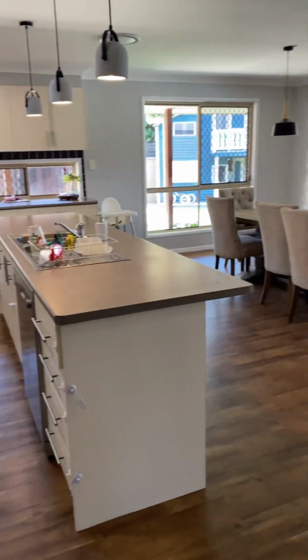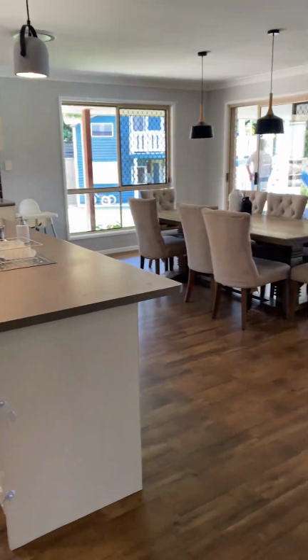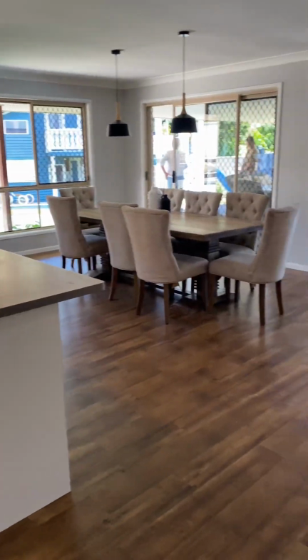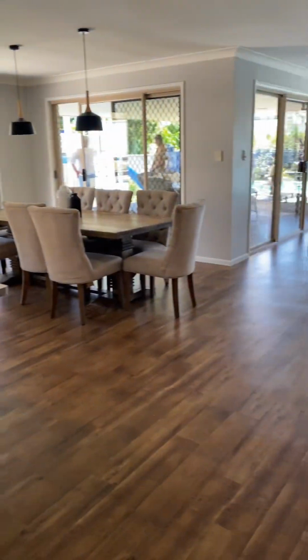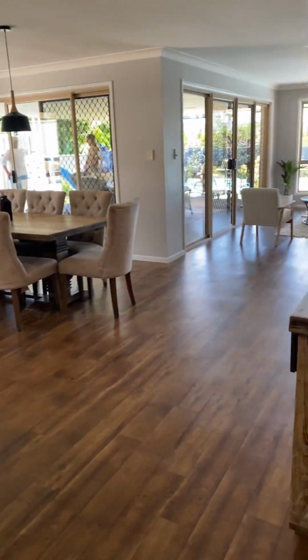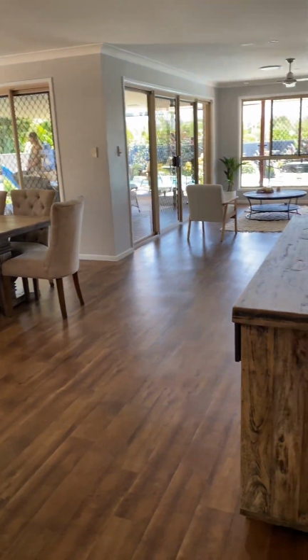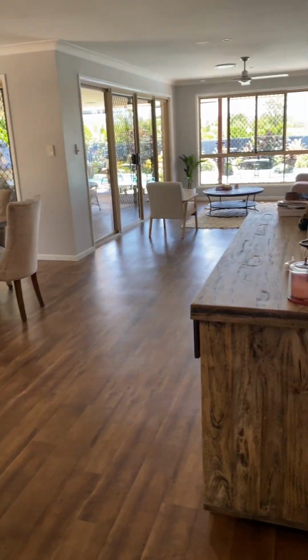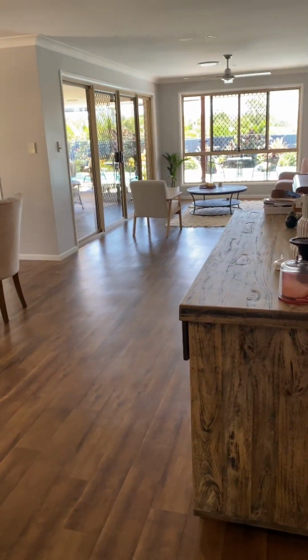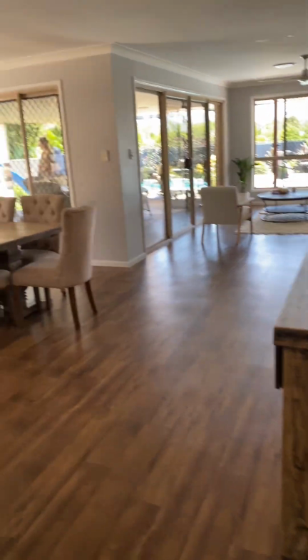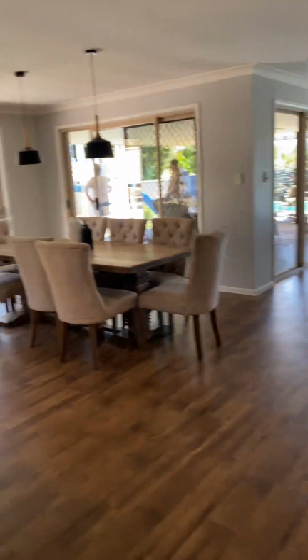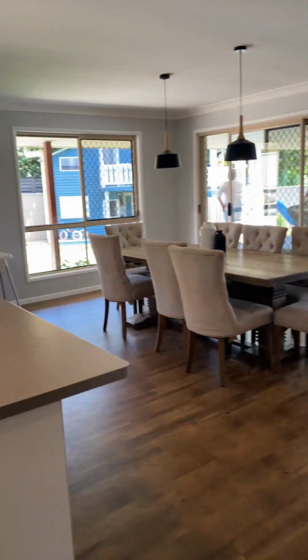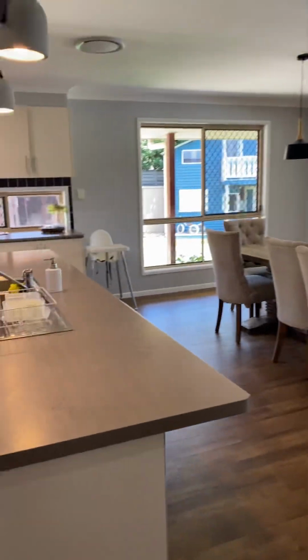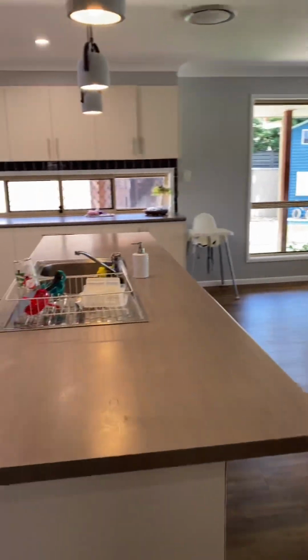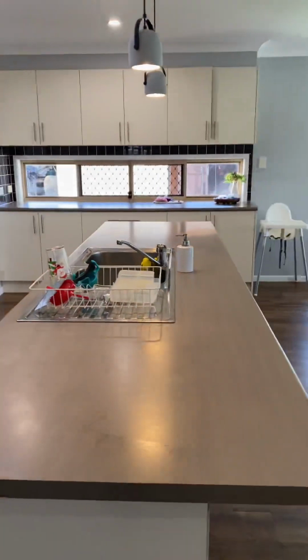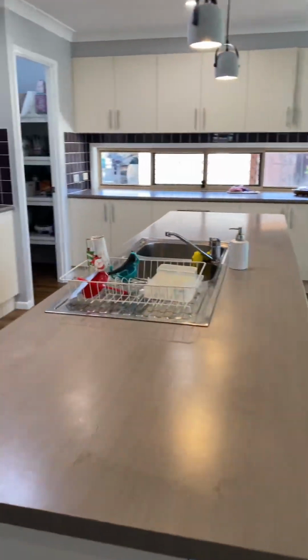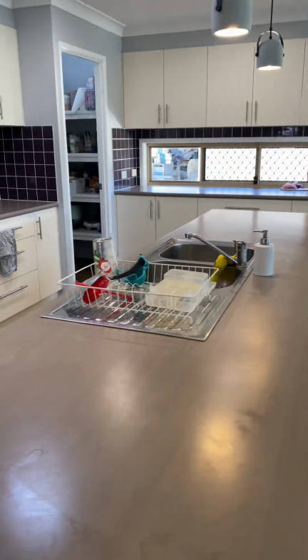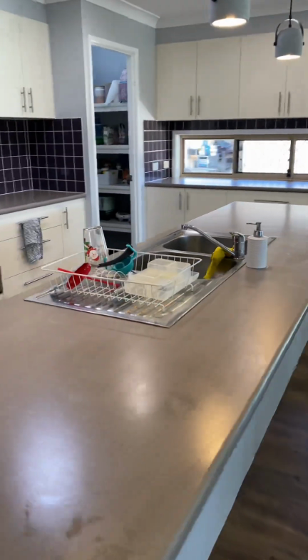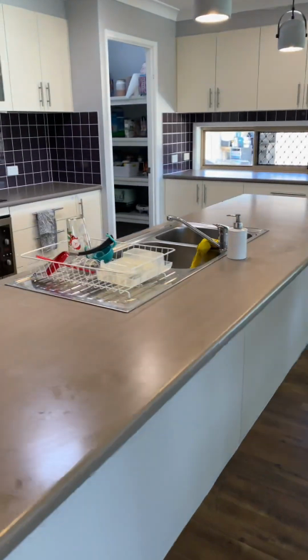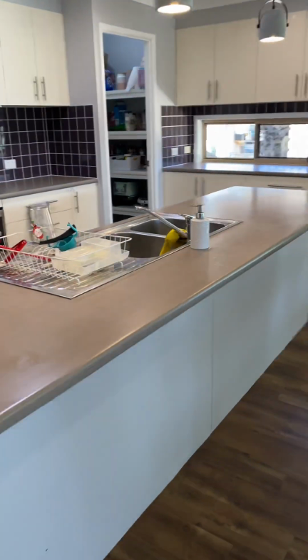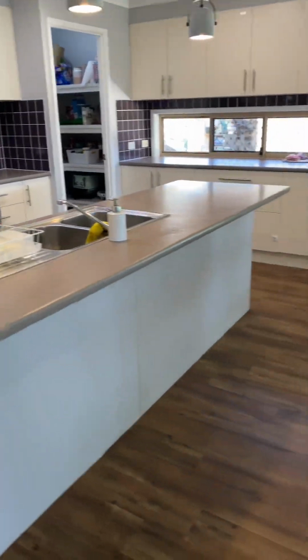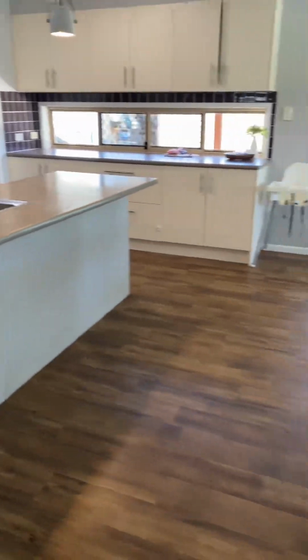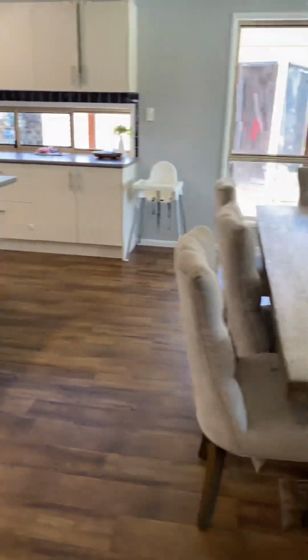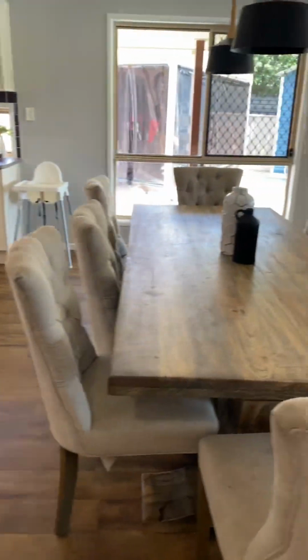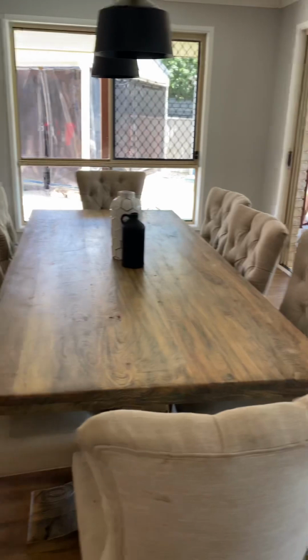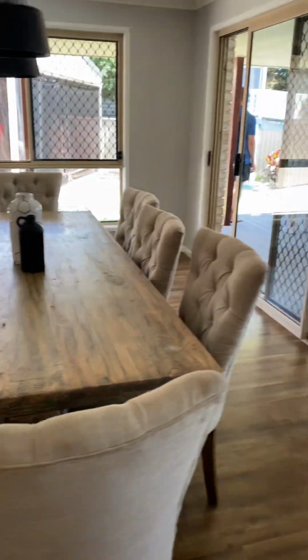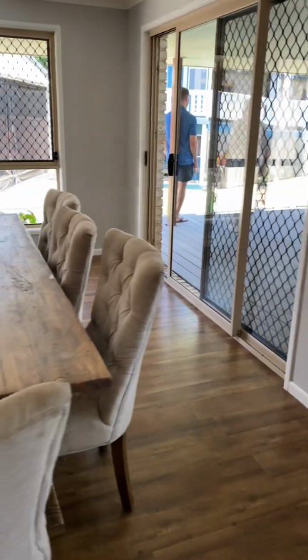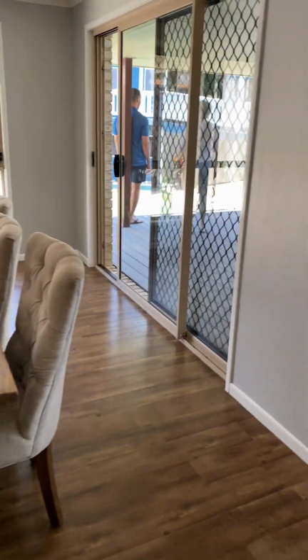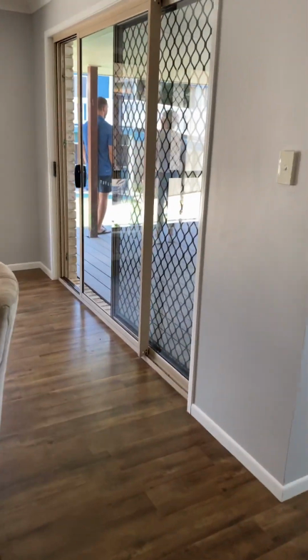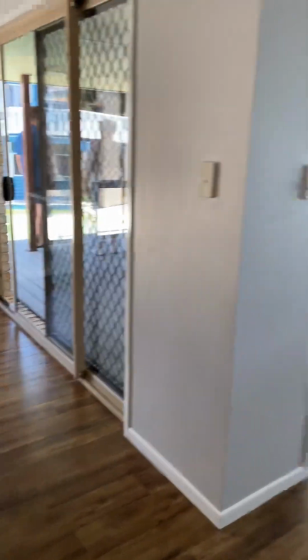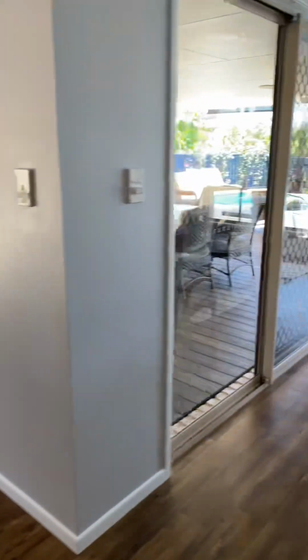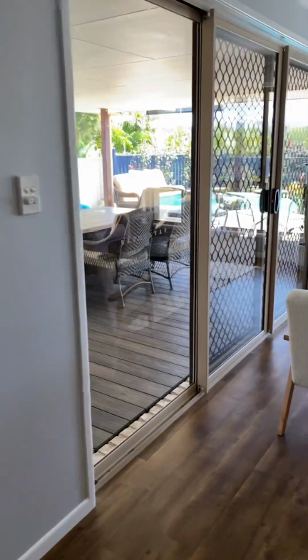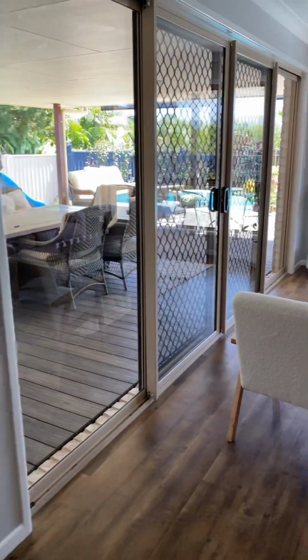Nice open plan kitchen — that is big. Doors out onto the deck.